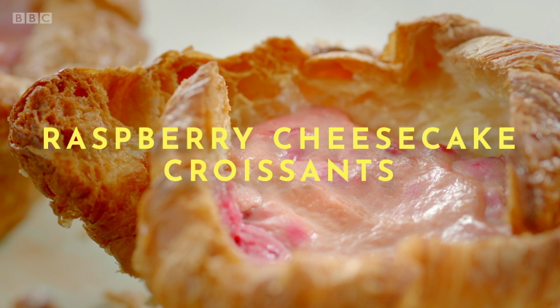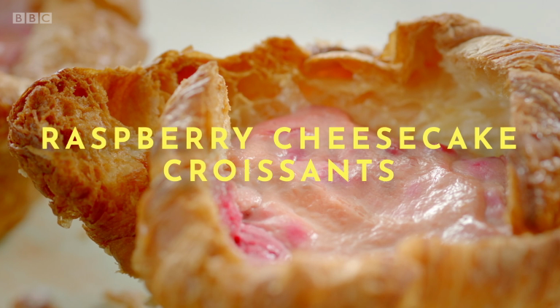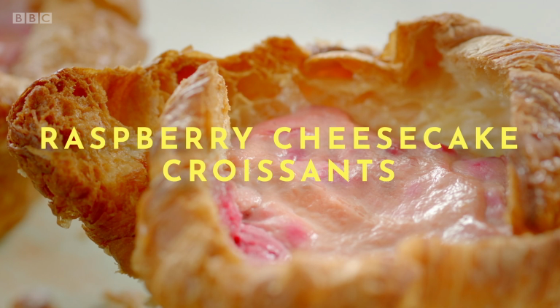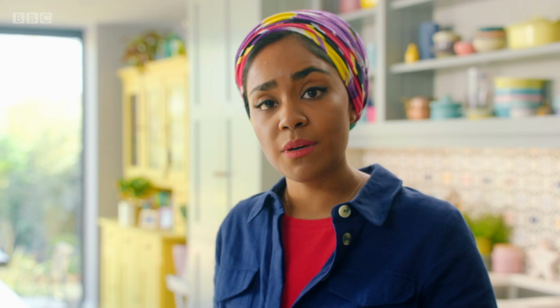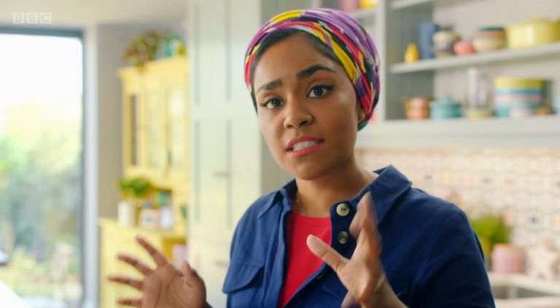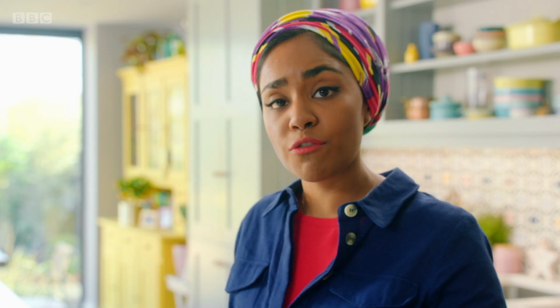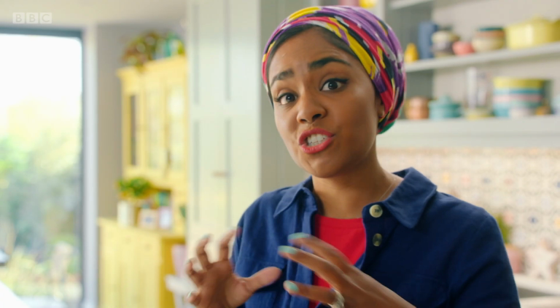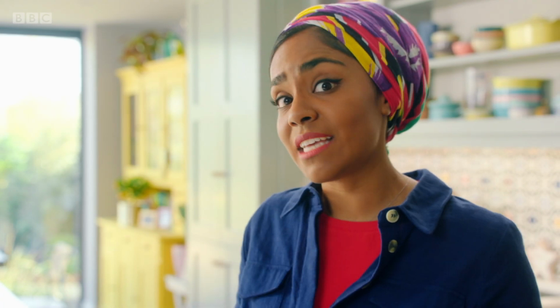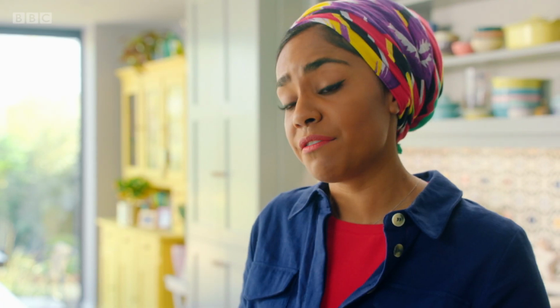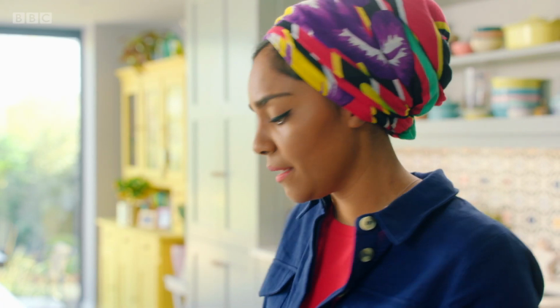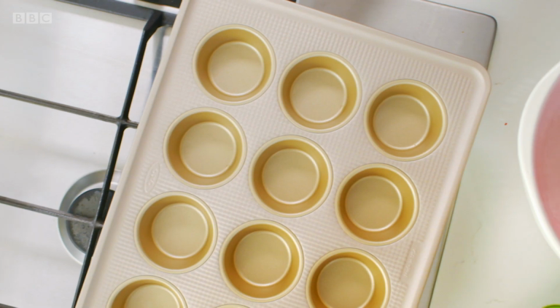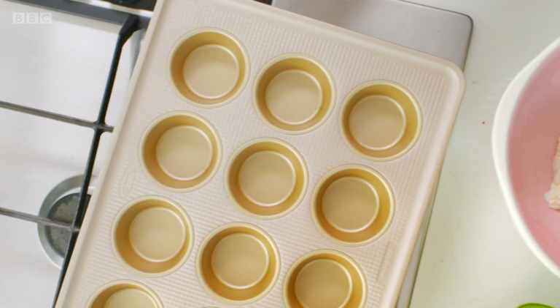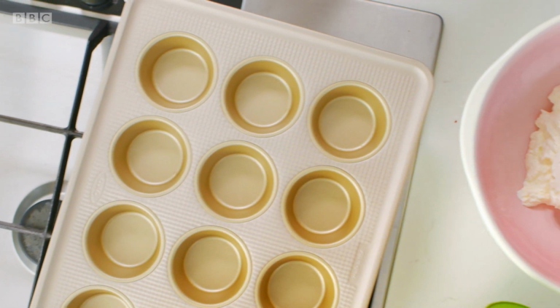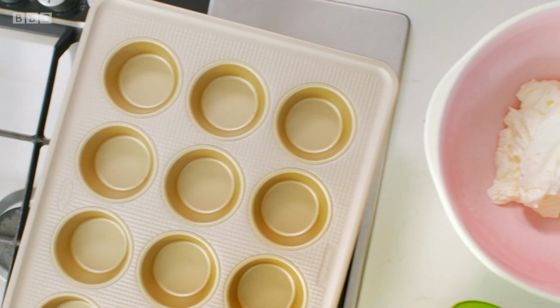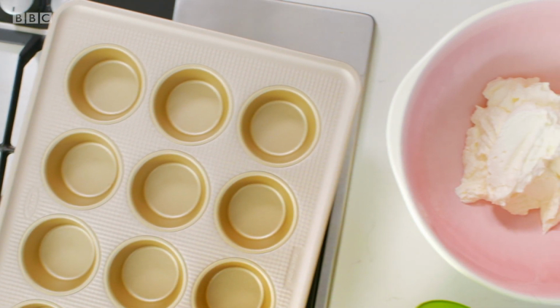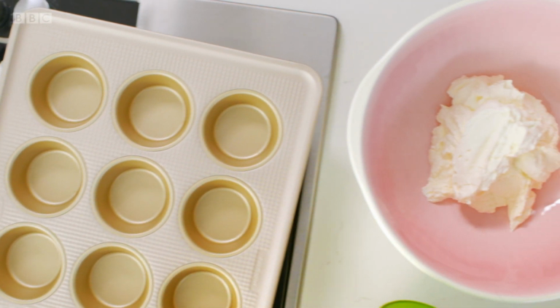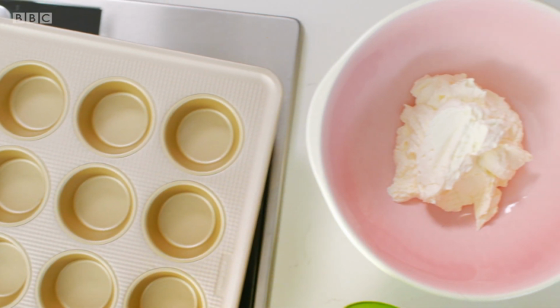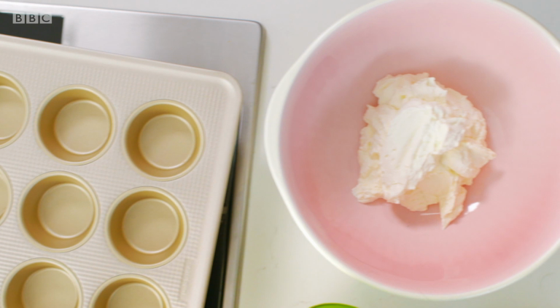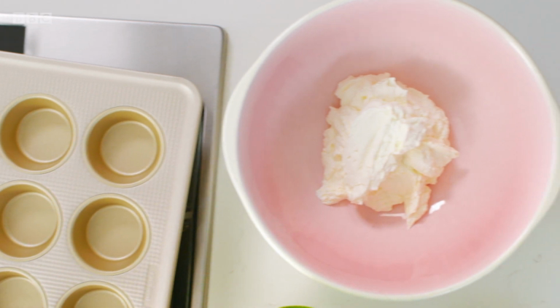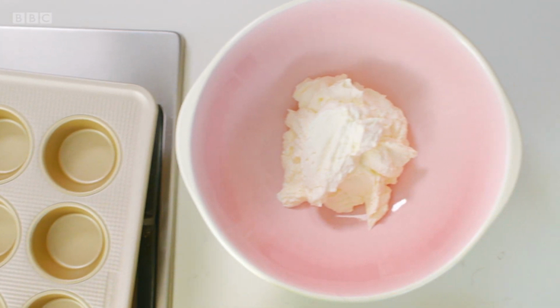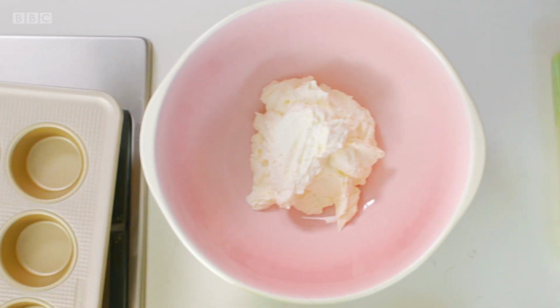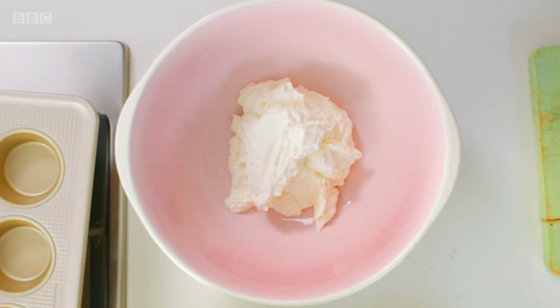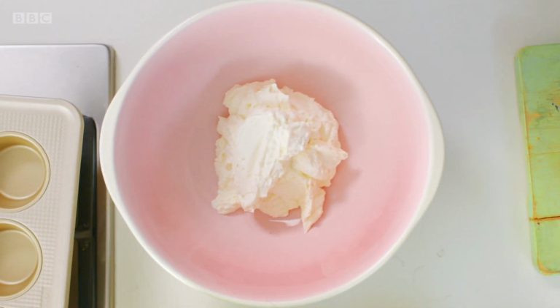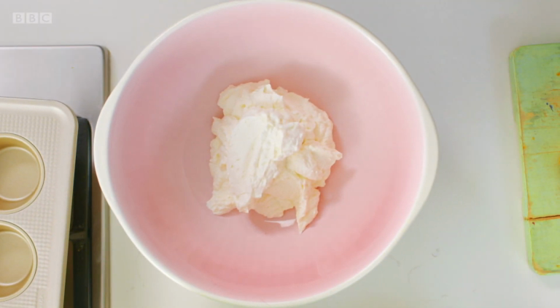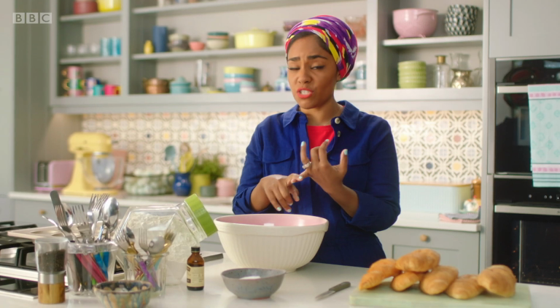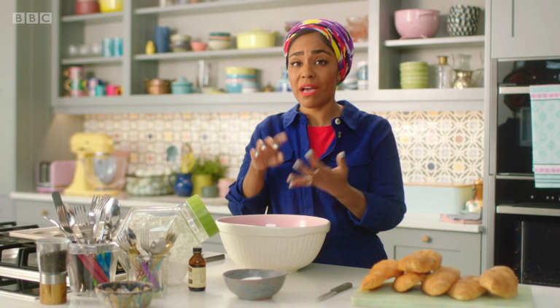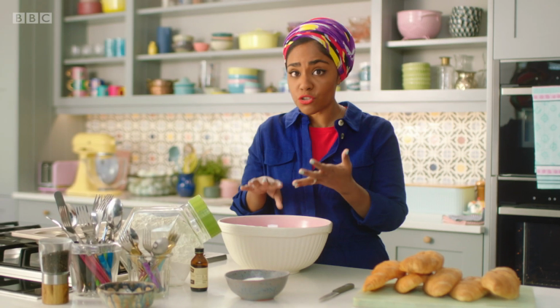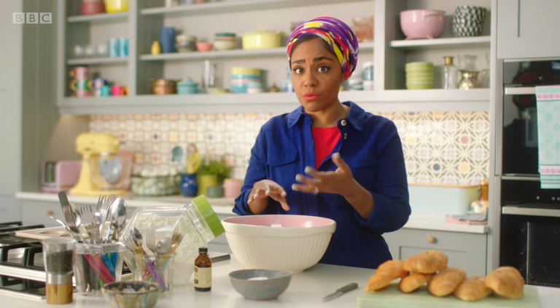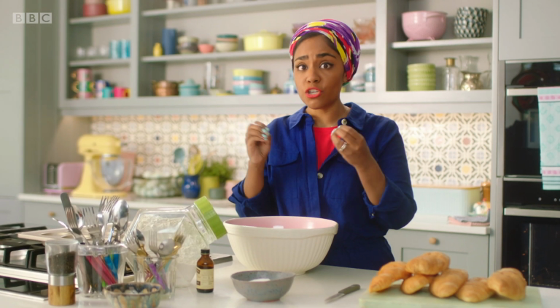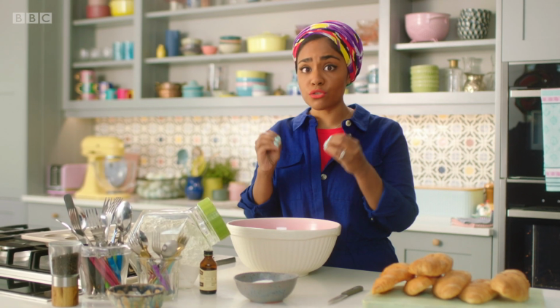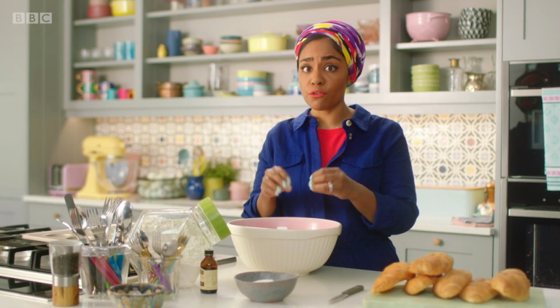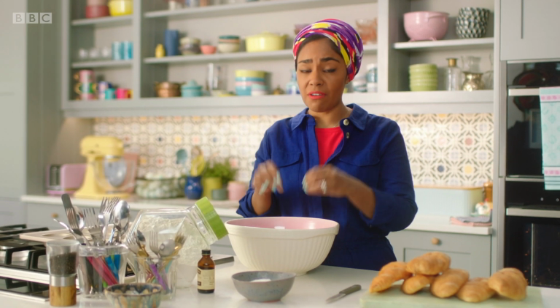First thing I'm going to do is start off with the cheesecake filling. 500 grams of ricotta in a bowl. If you don't want to use ricotta, you can use full-fat cream cheese. Whatever you do, use full-fat.